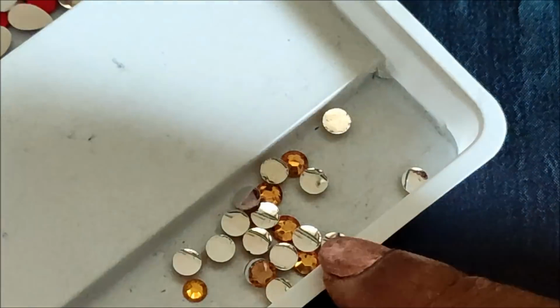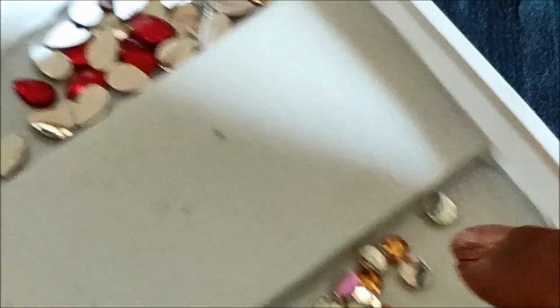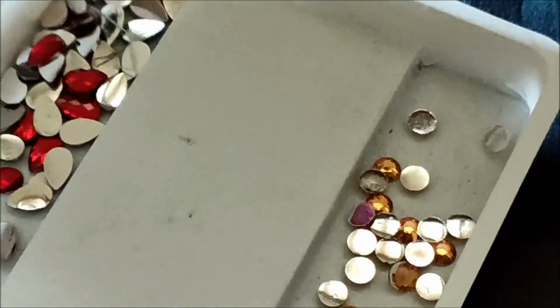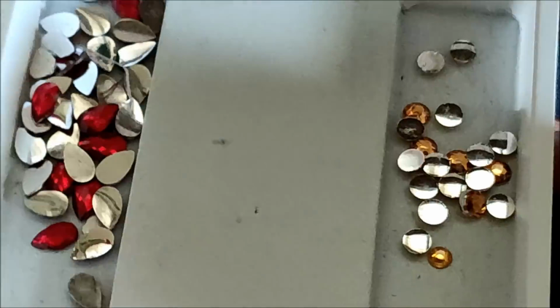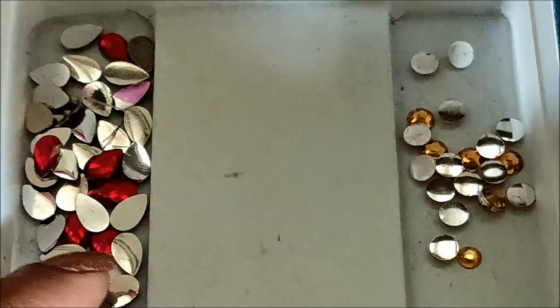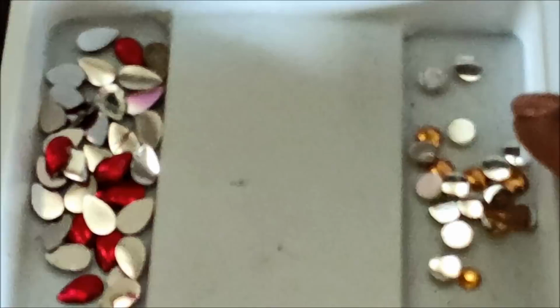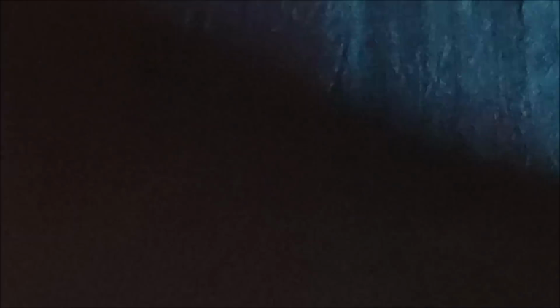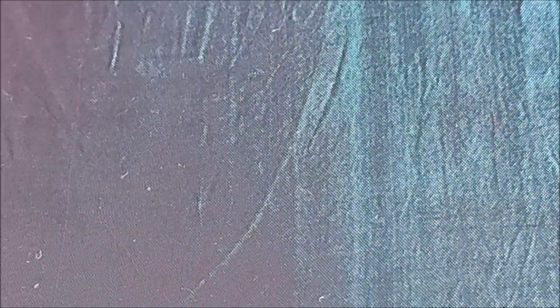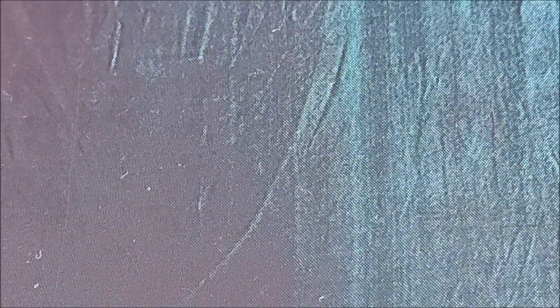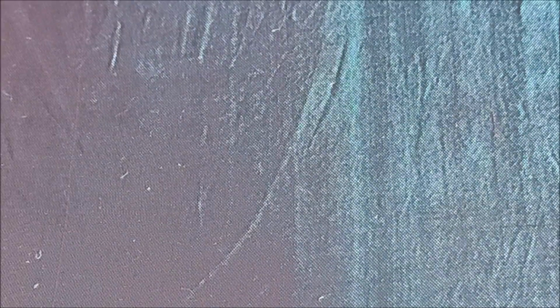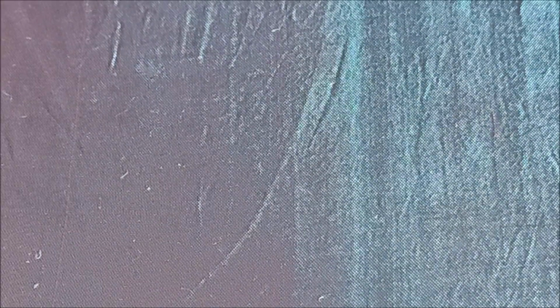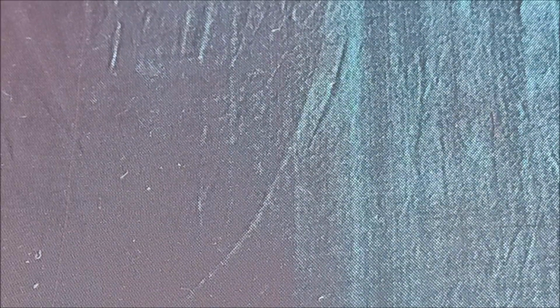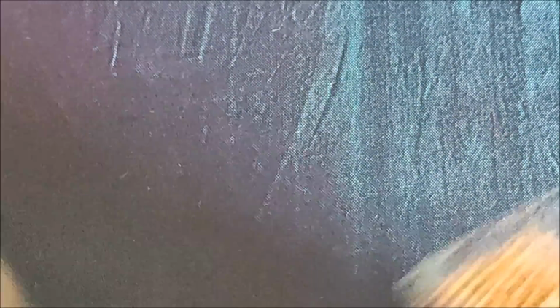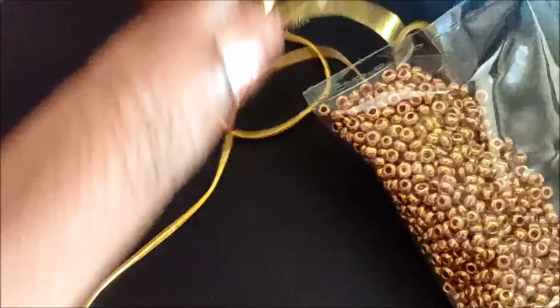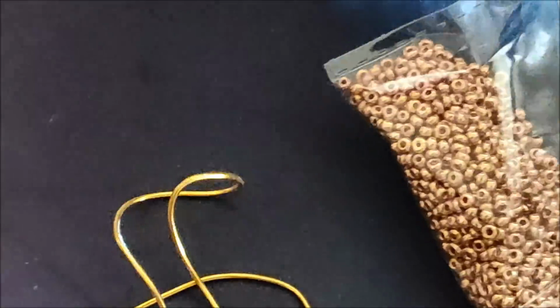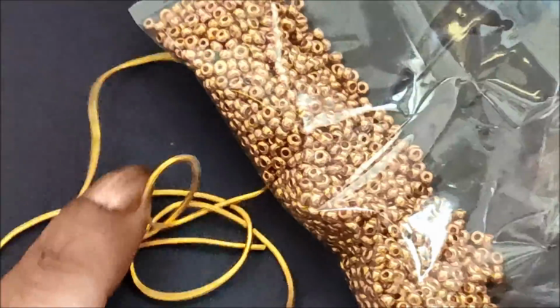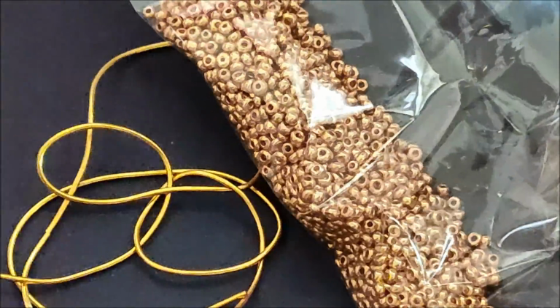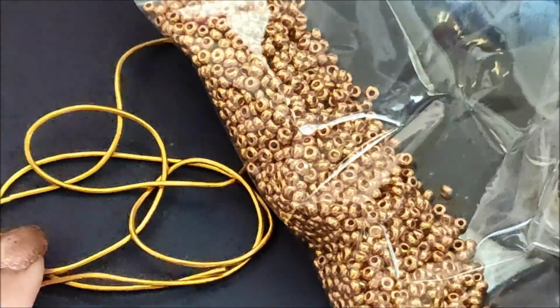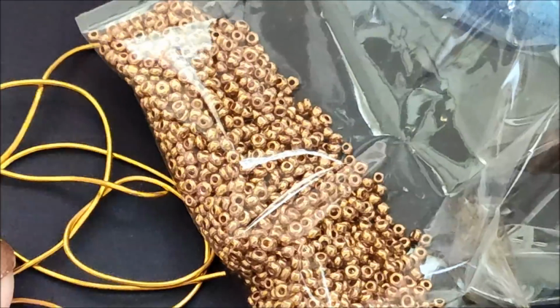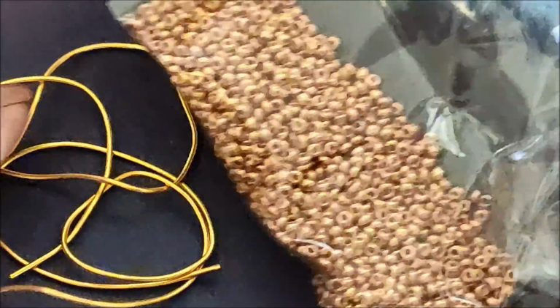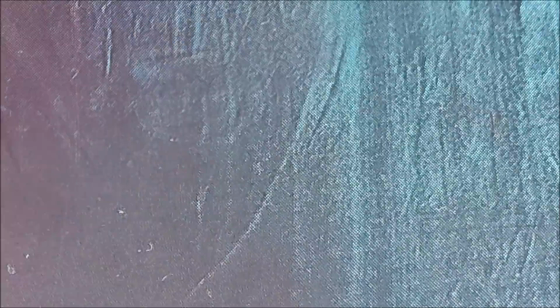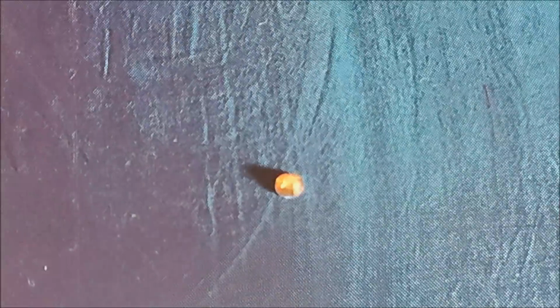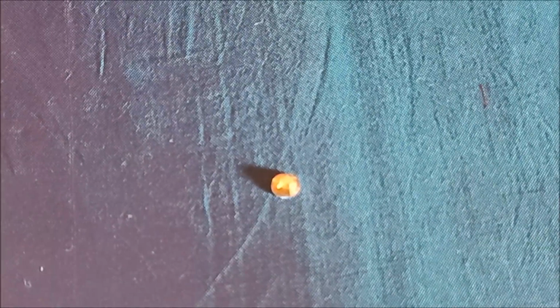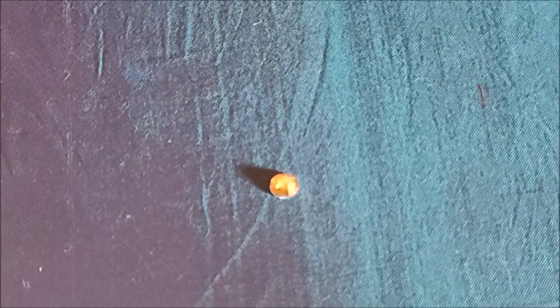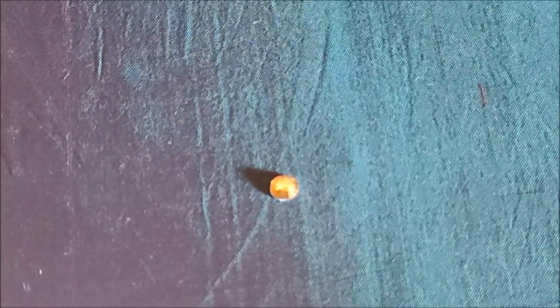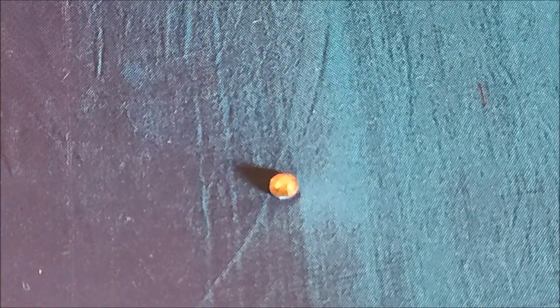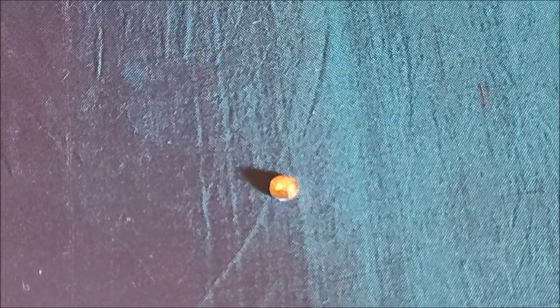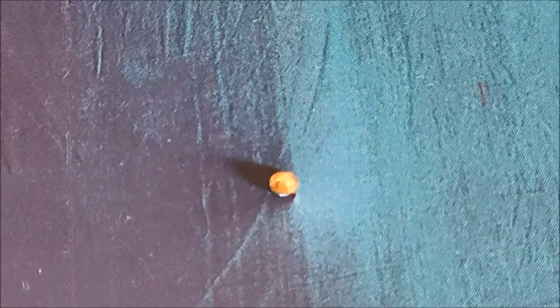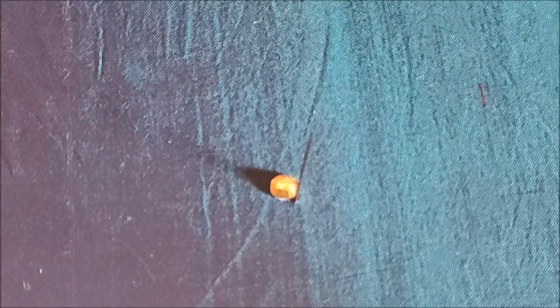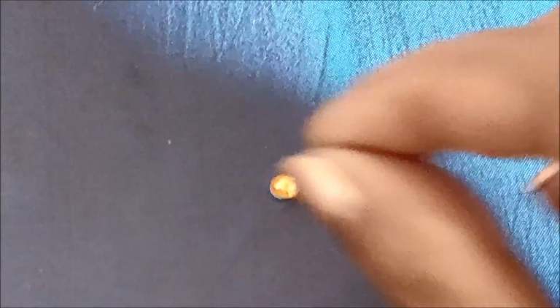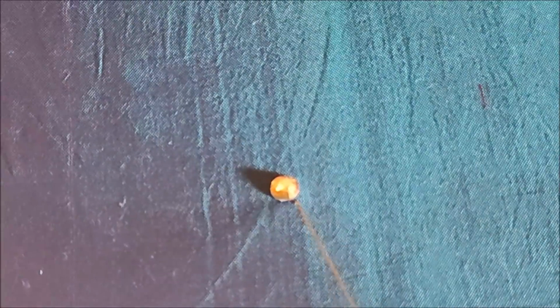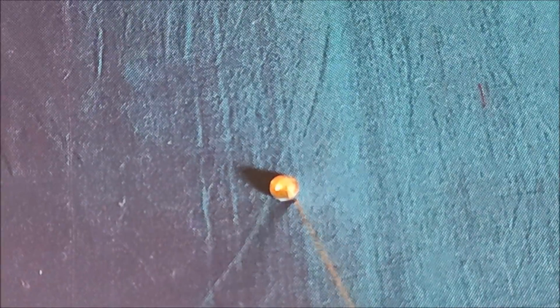For this designing I'll be using red color drop-shape kundans of small size, also honey color kundans of circular shape, sugar beads, and zardosi of gold color in small size.